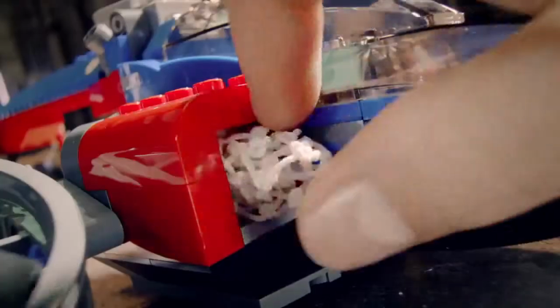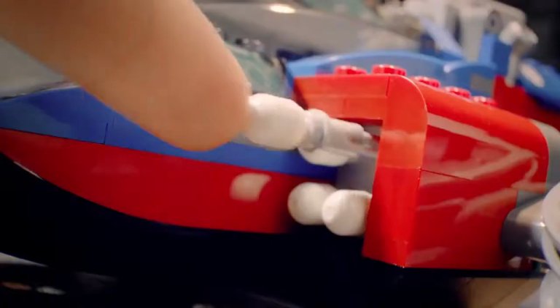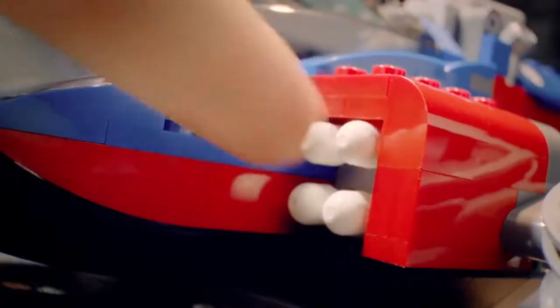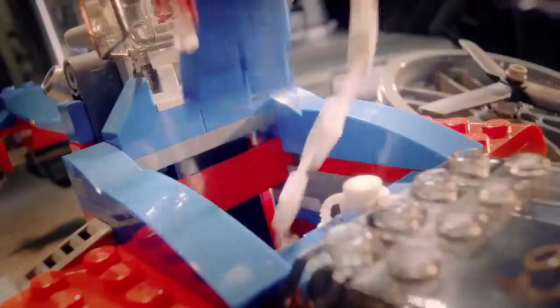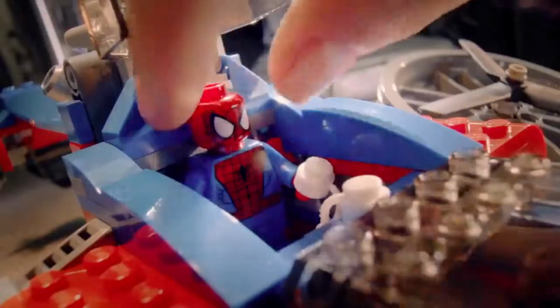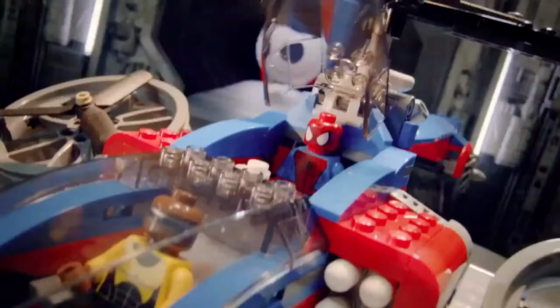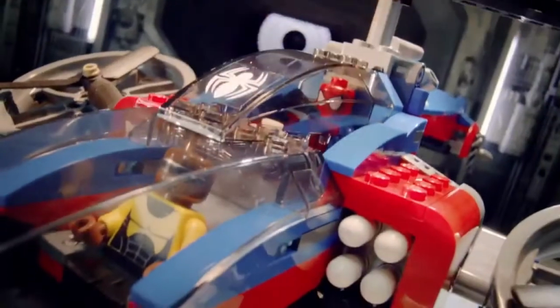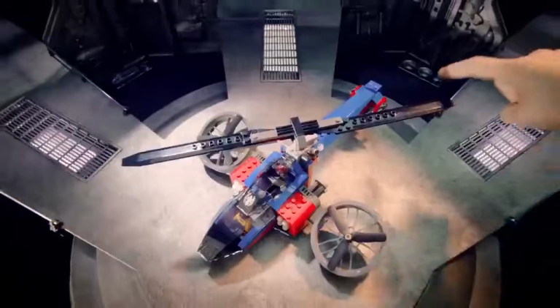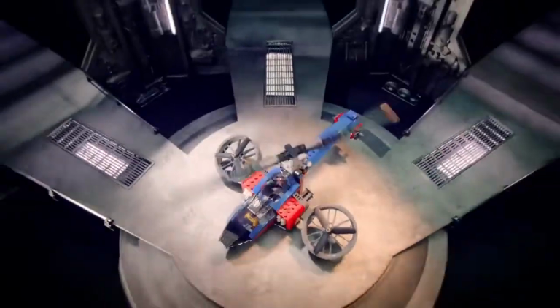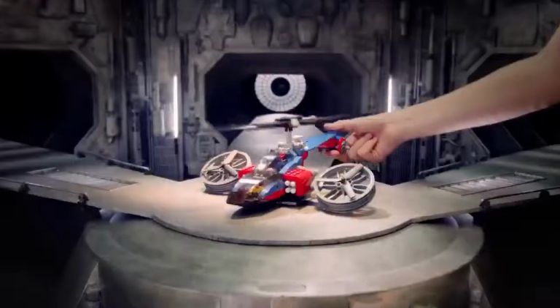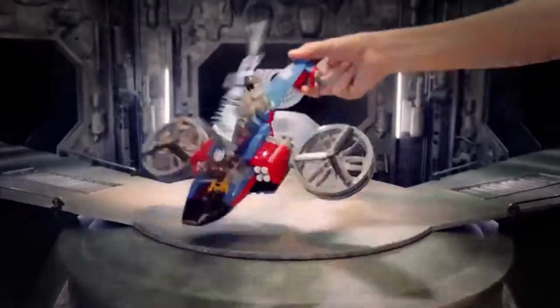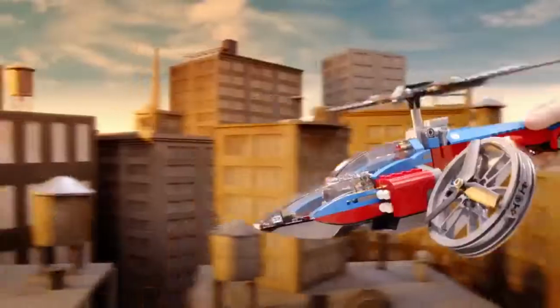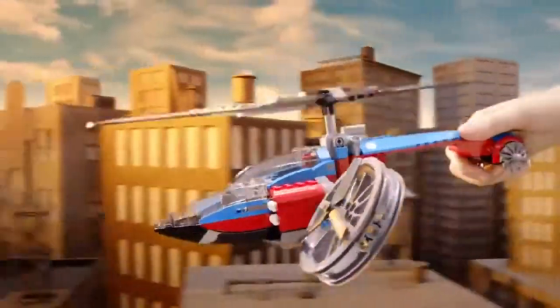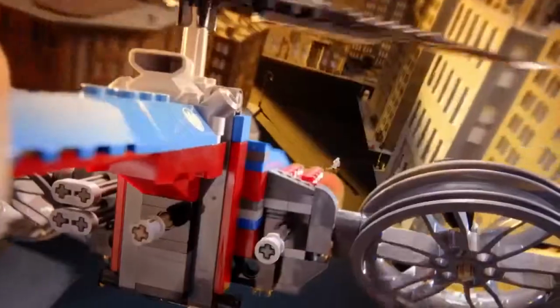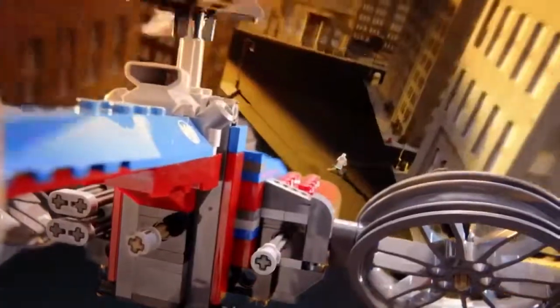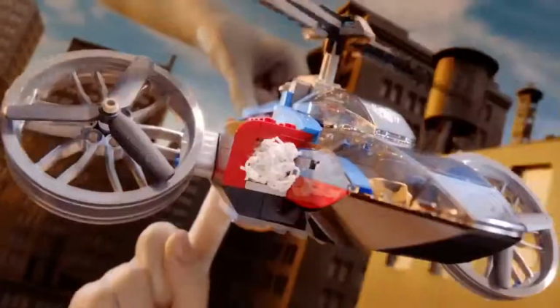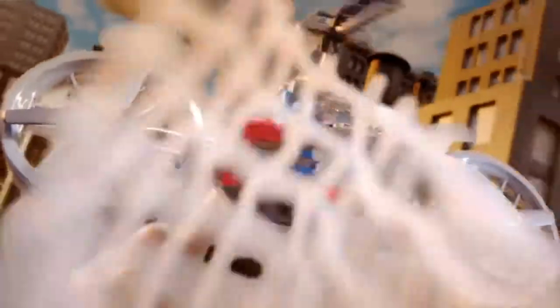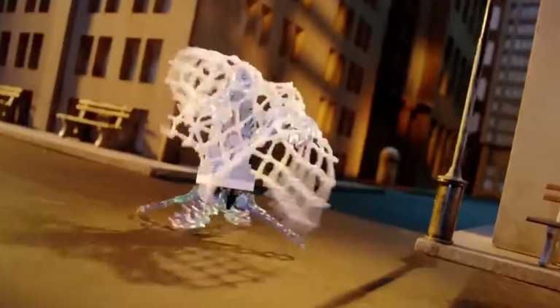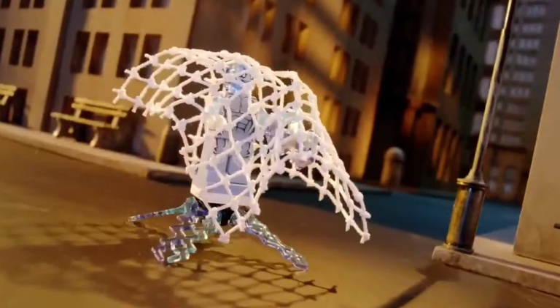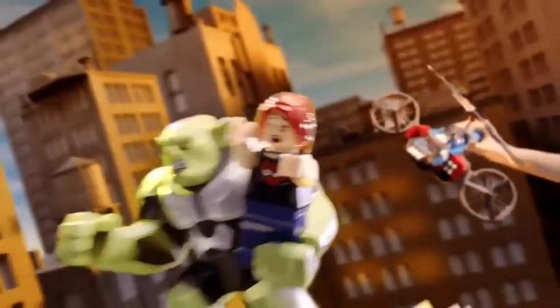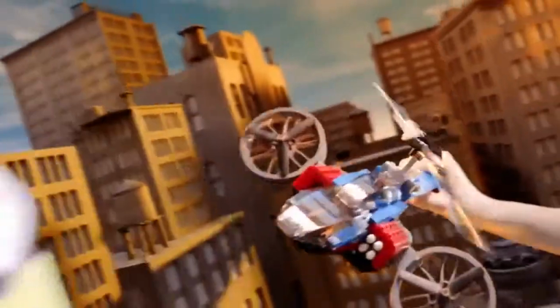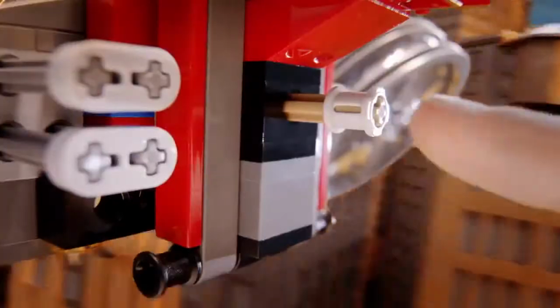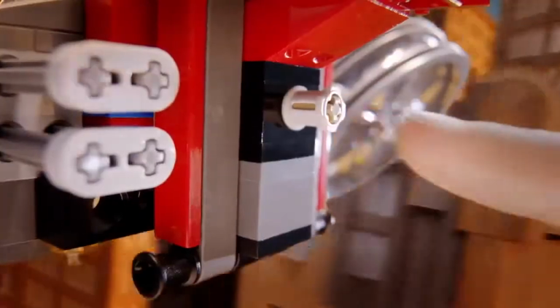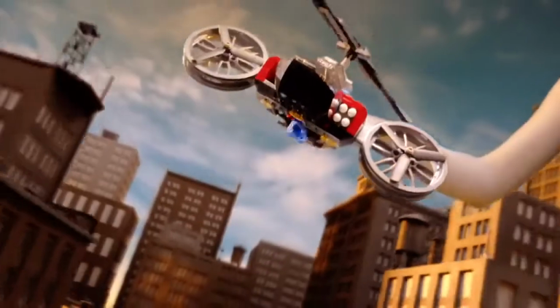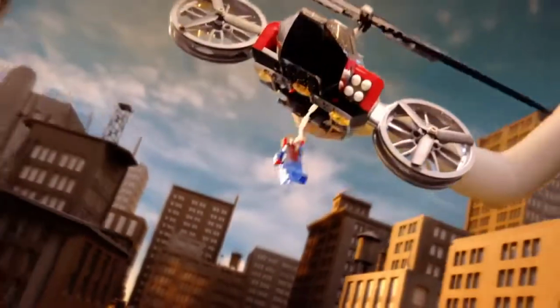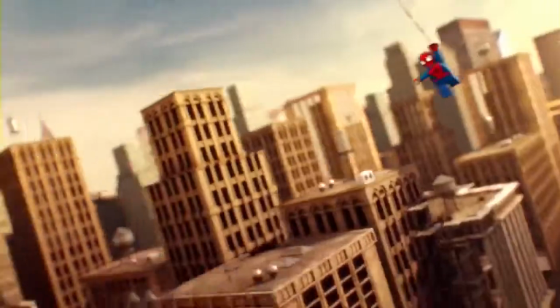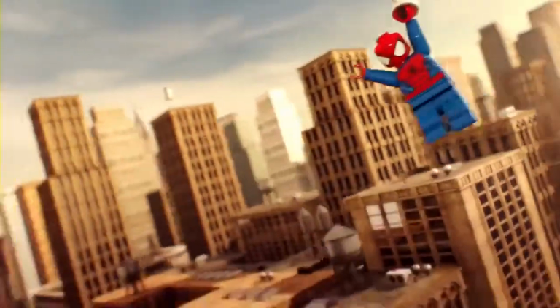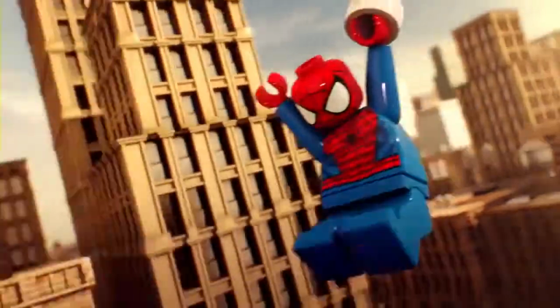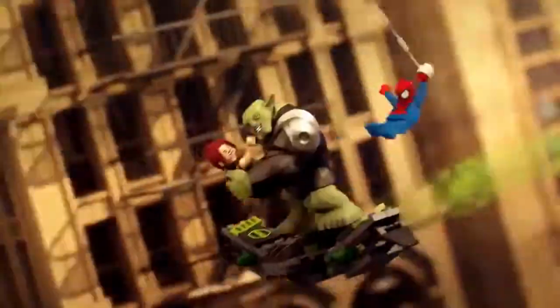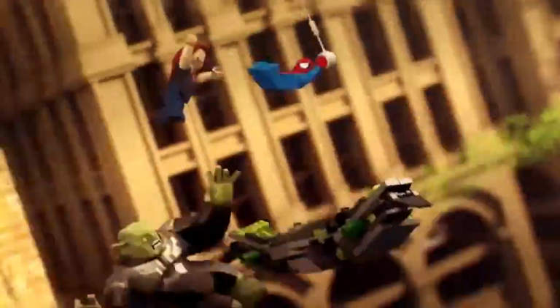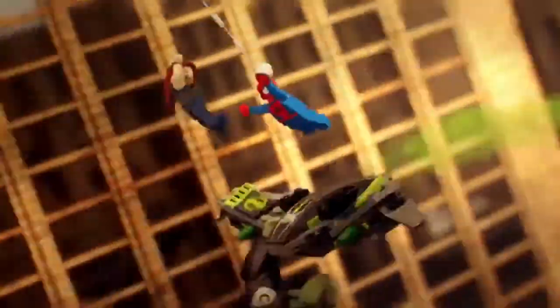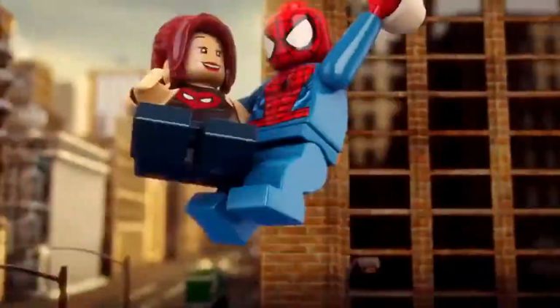Arm the weapons, load the heroes, and fly into action. Launch the net to capture Electro, while Spider-Man swings in to stop the Green Goblin.